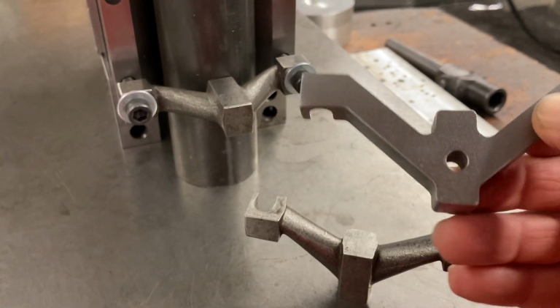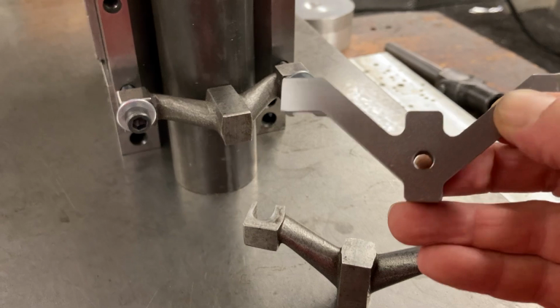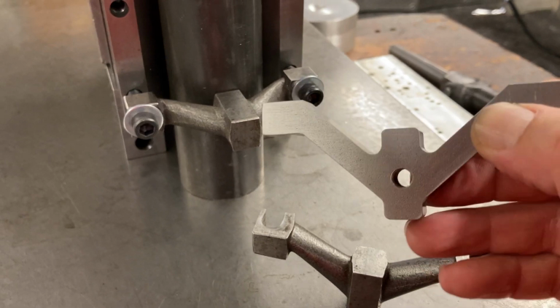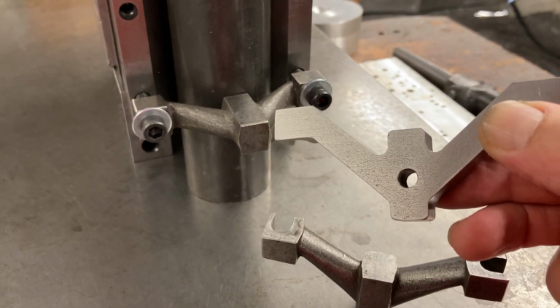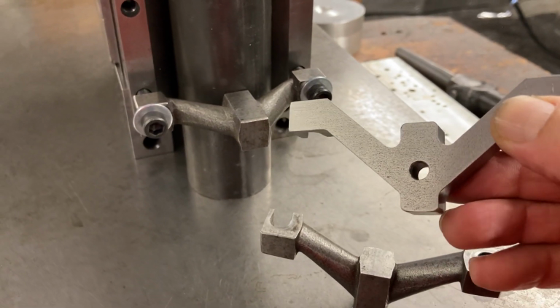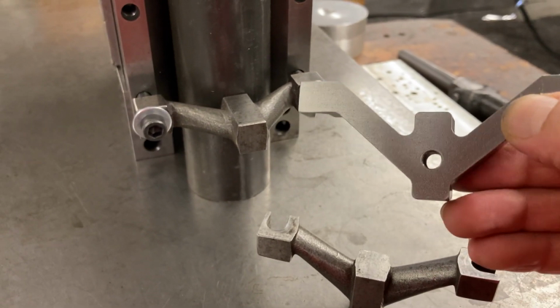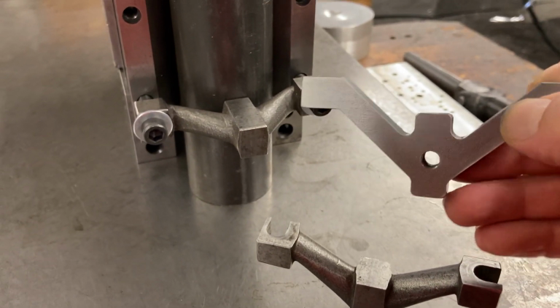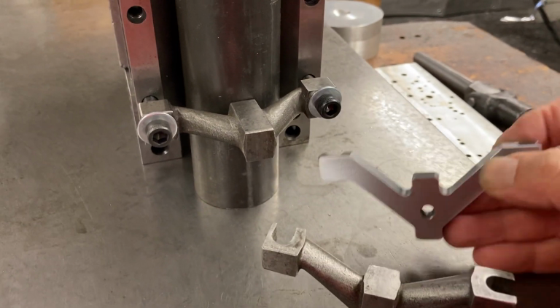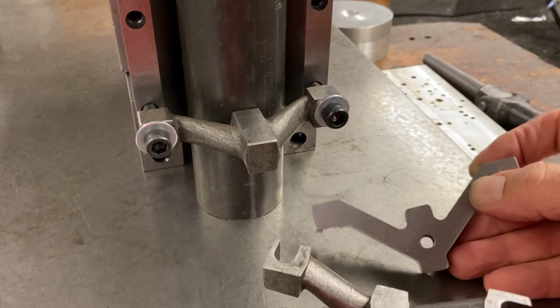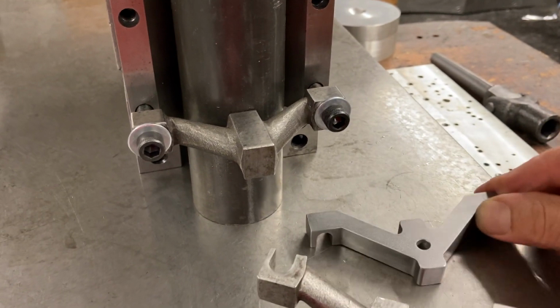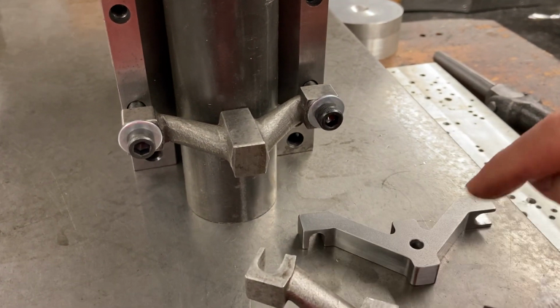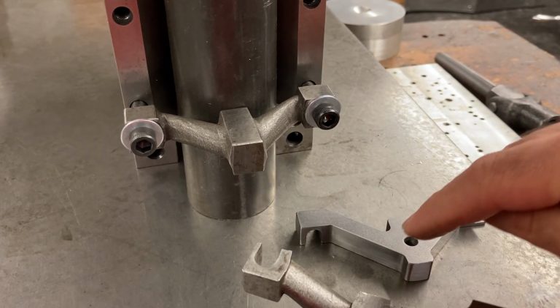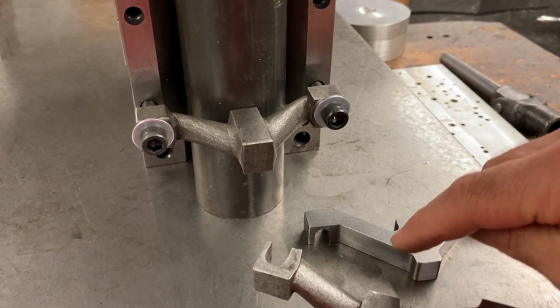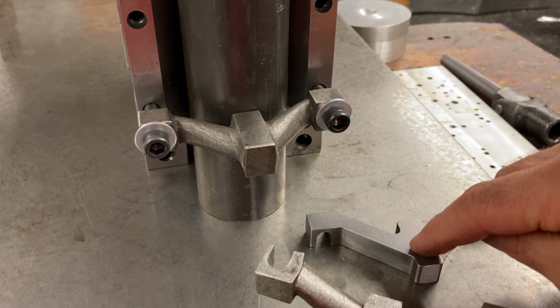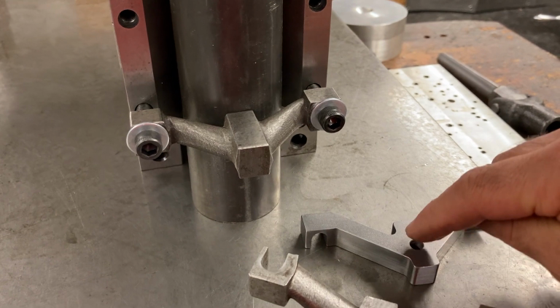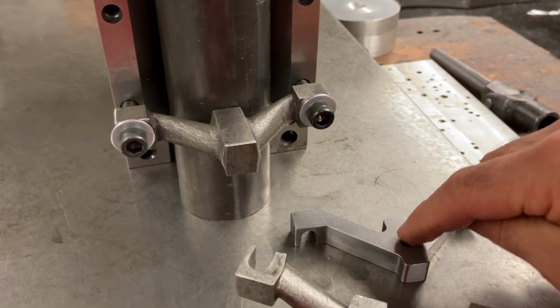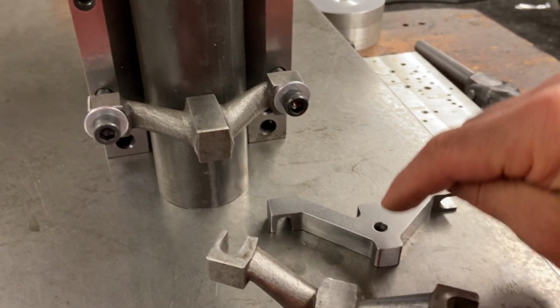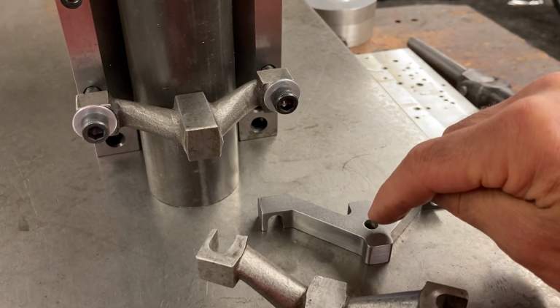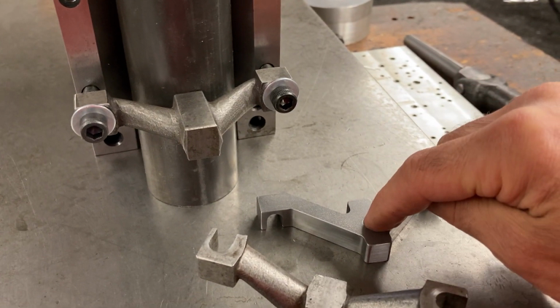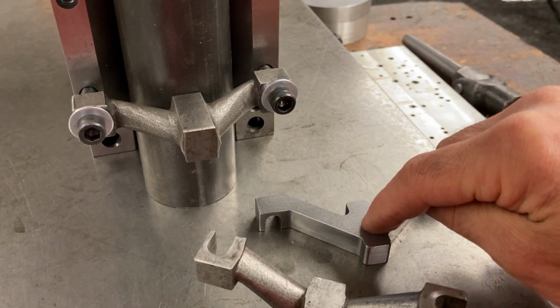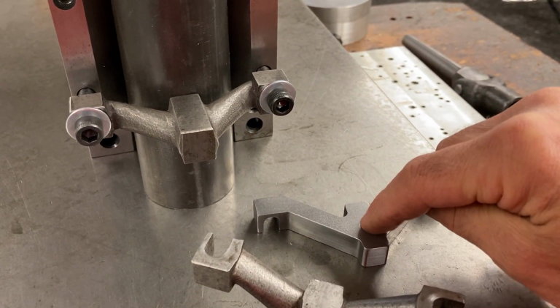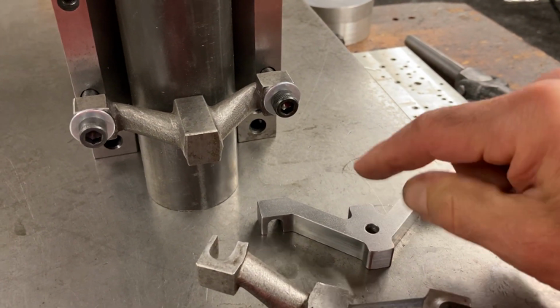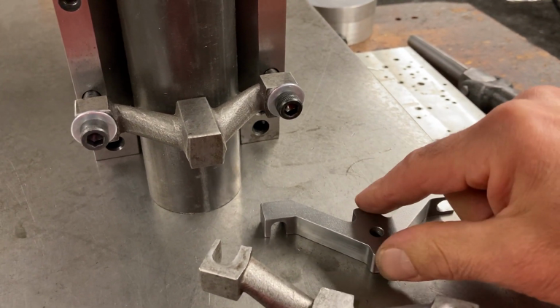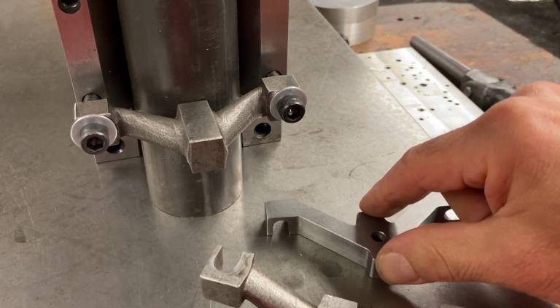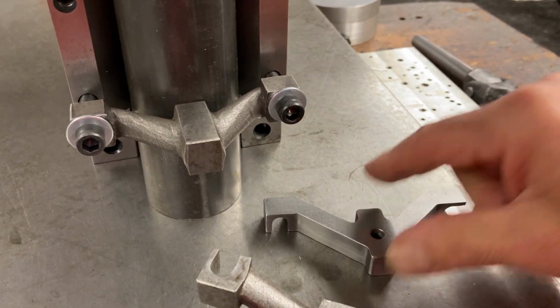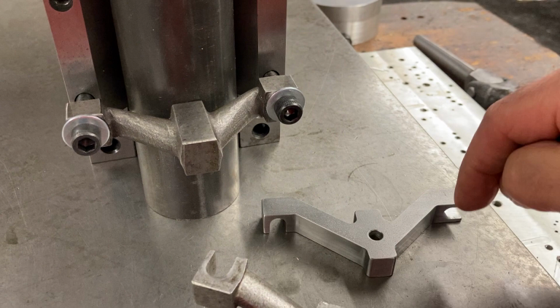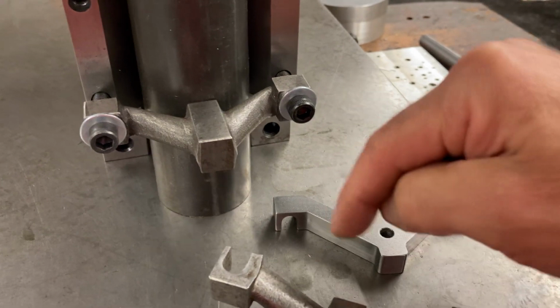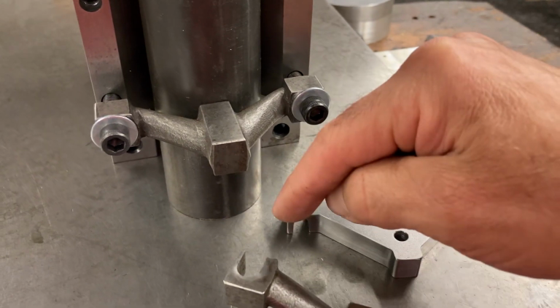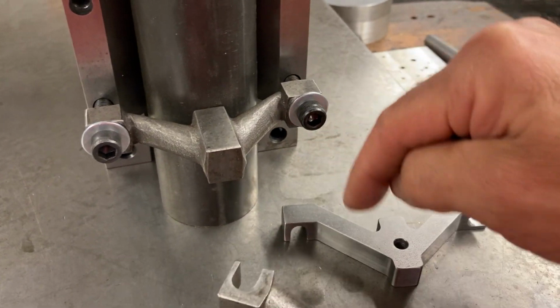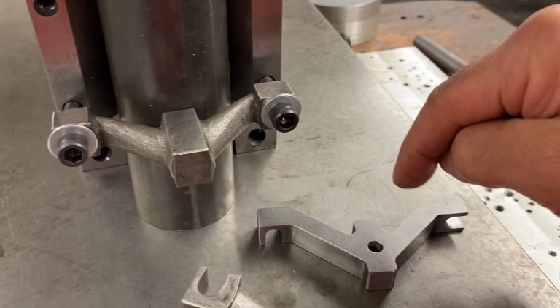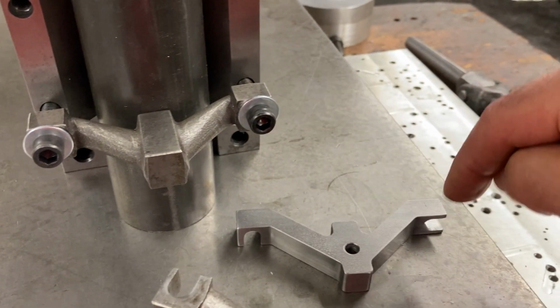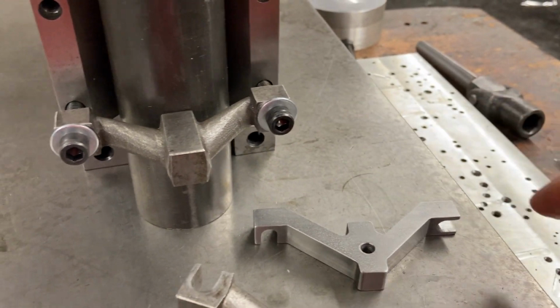This one has an extra hole in it so I can use that as a hold-down. I can put a bolt through there and screw that thing down to help hold it in place when I machine all the outside profile of it.